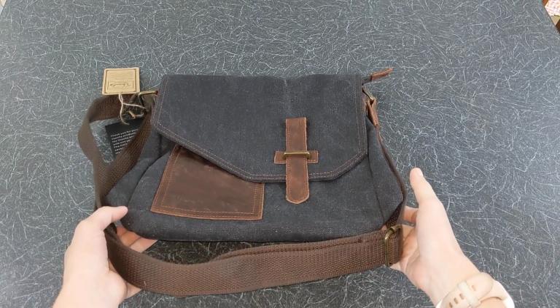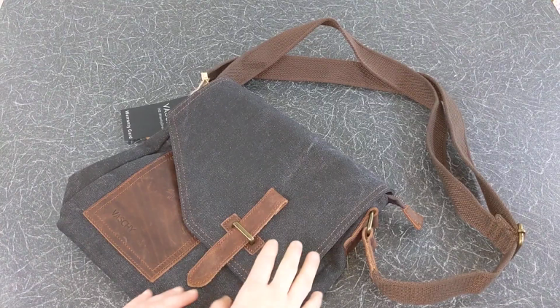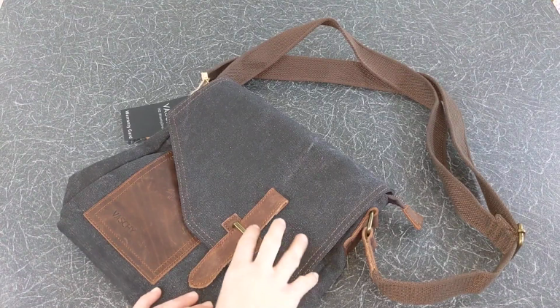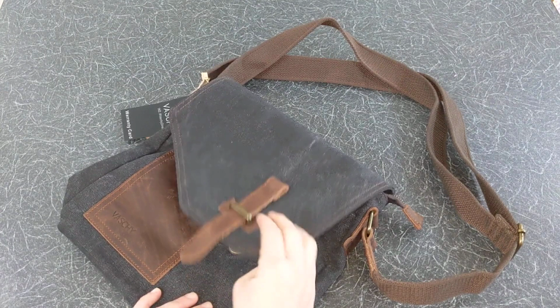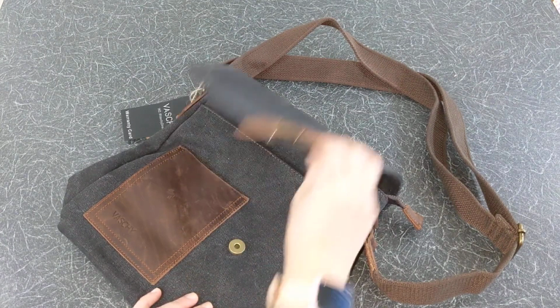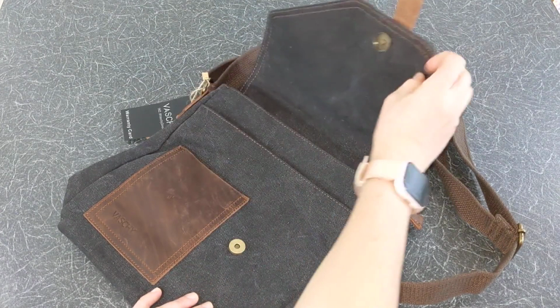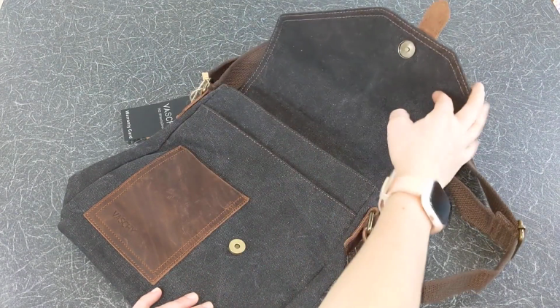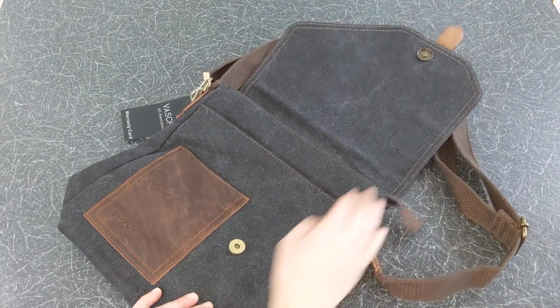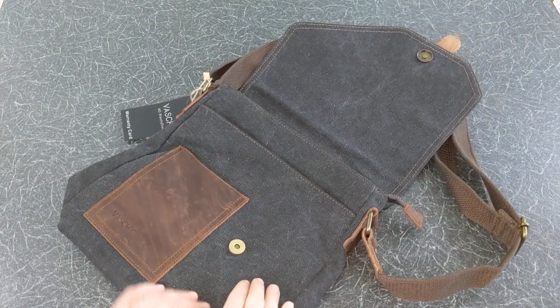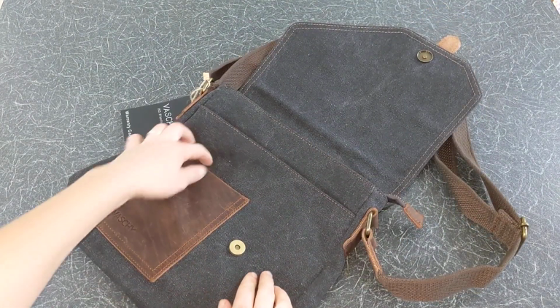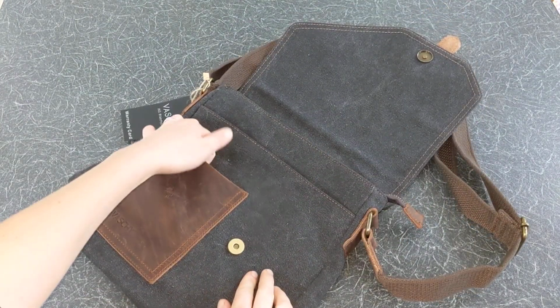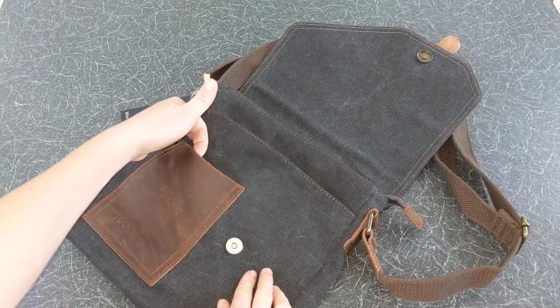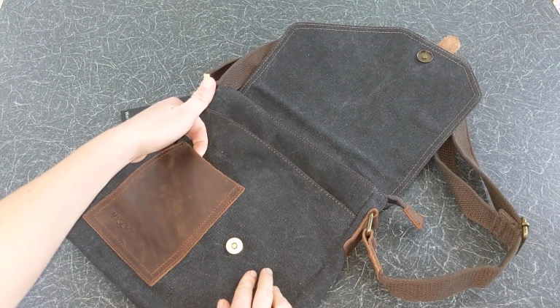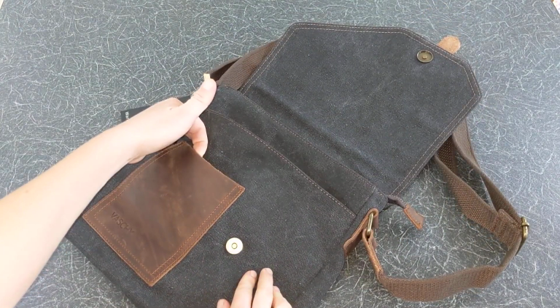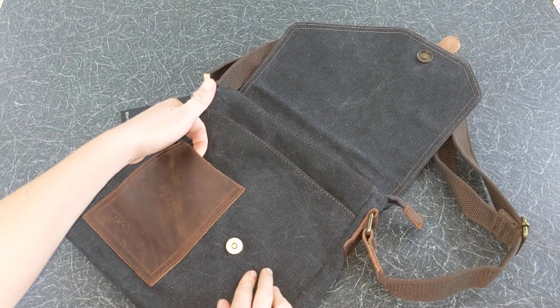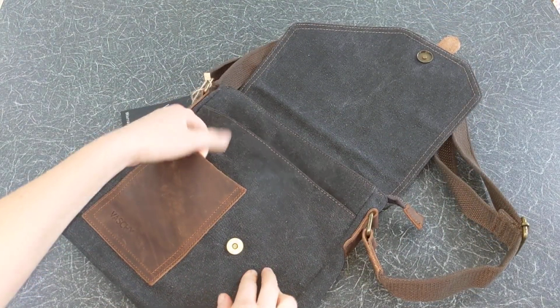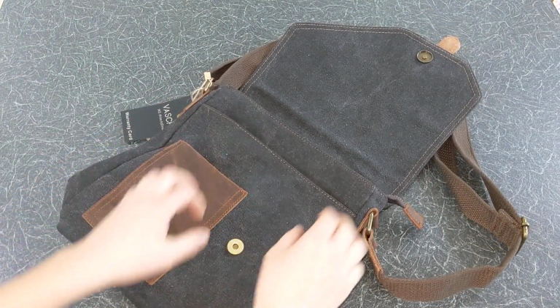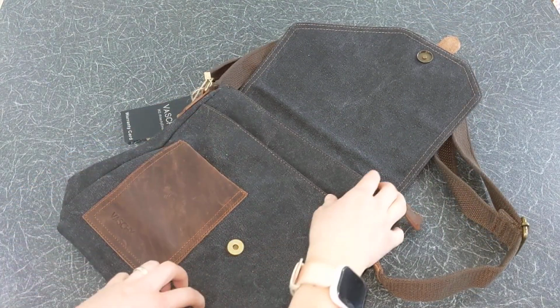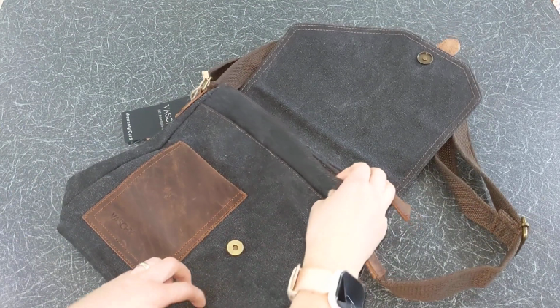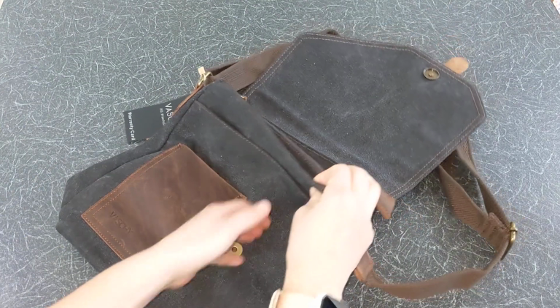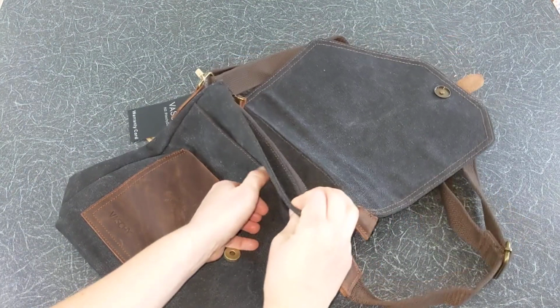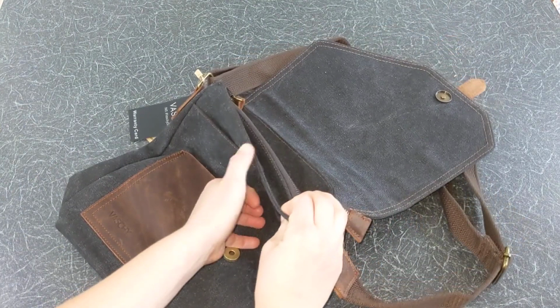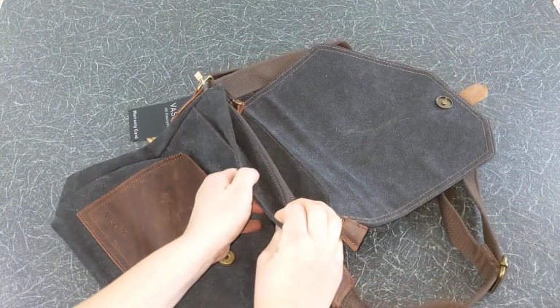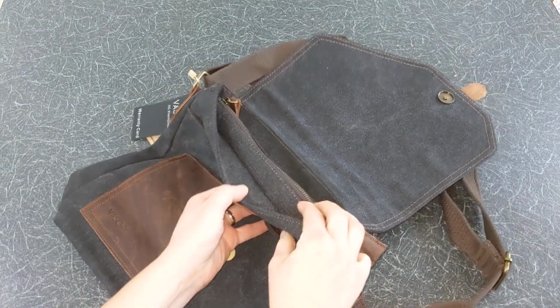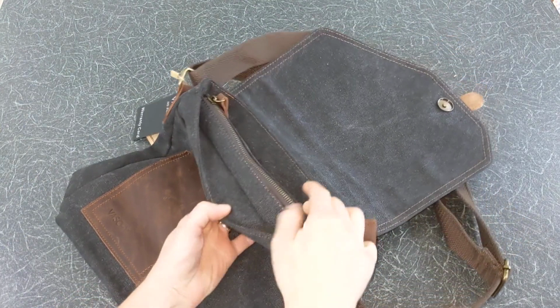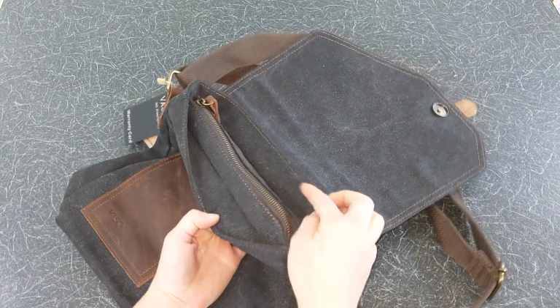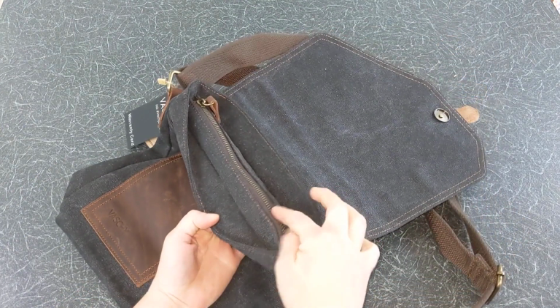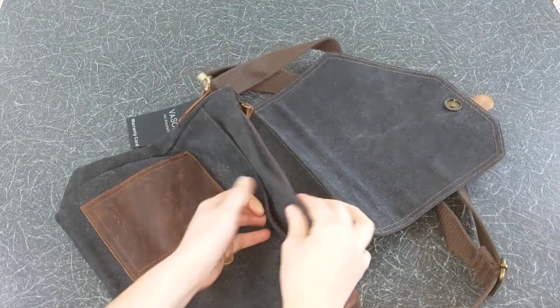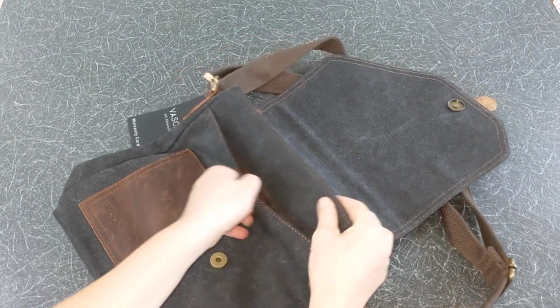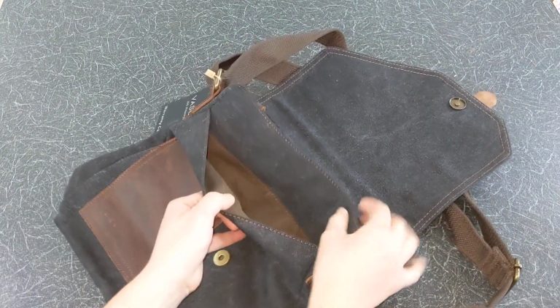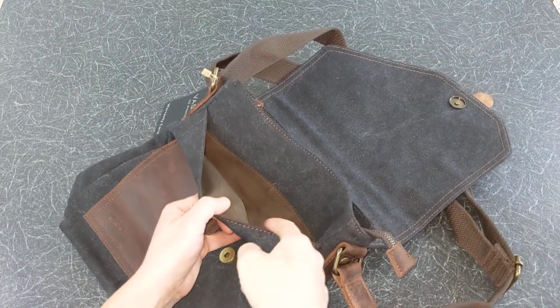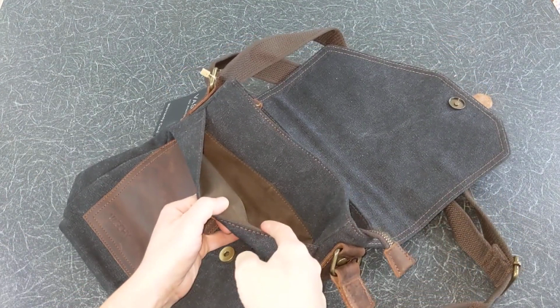Now let's explore the bag. On the front there is a leather compartment which can hold your small accessories. The bag features two main compartments, one with a zip and one without a zip.